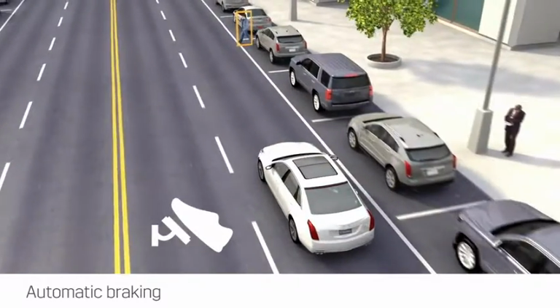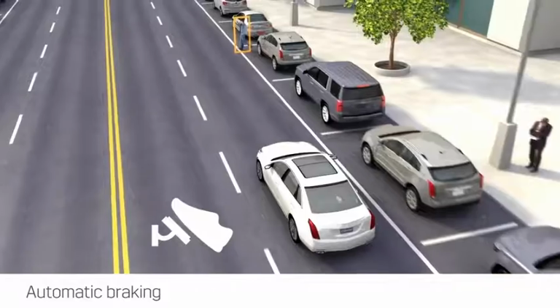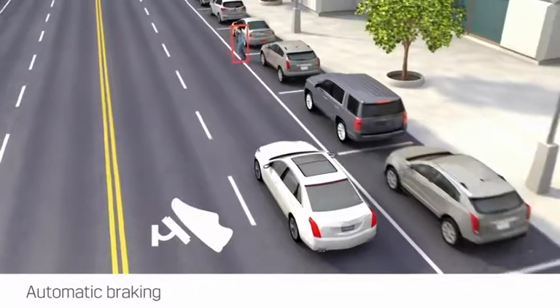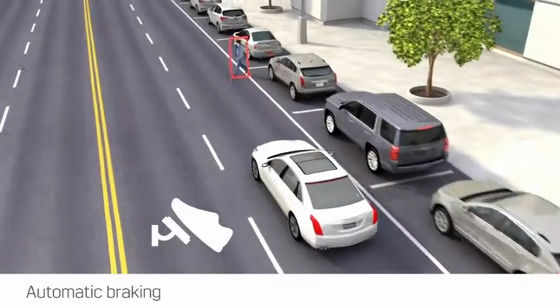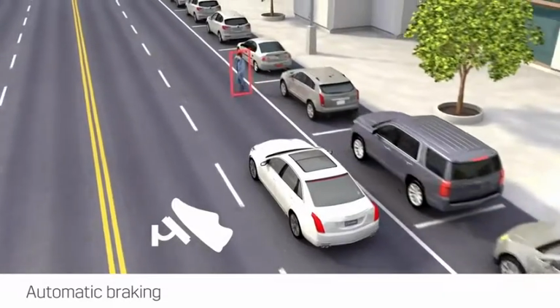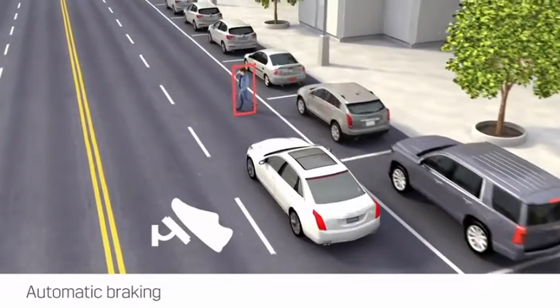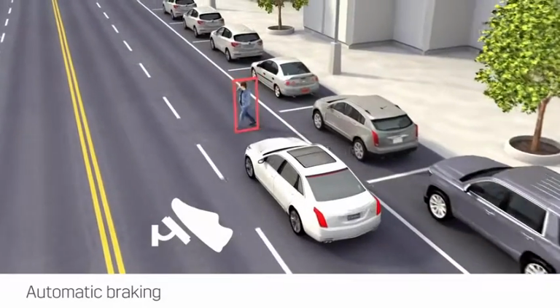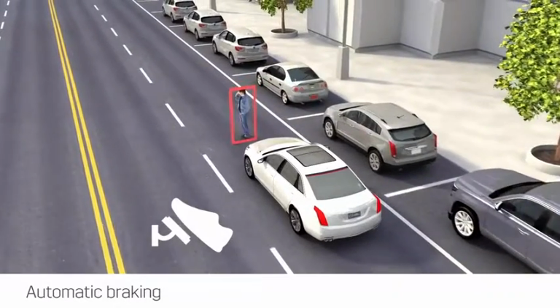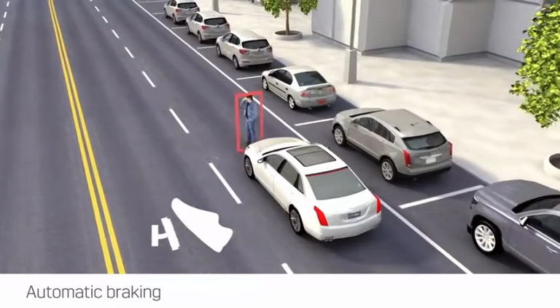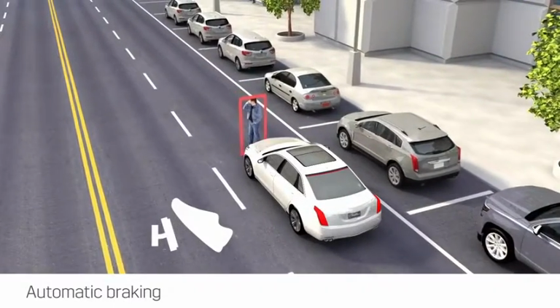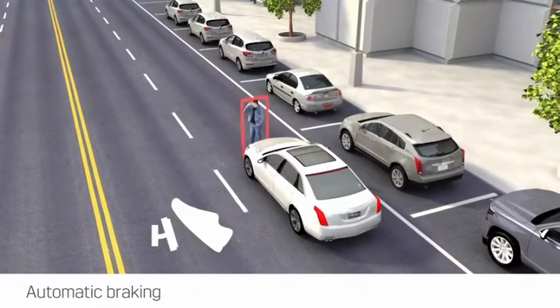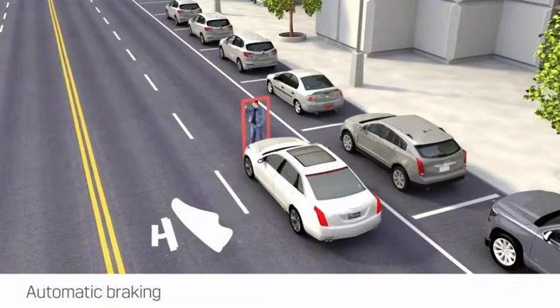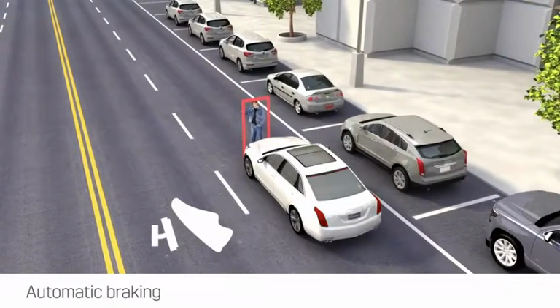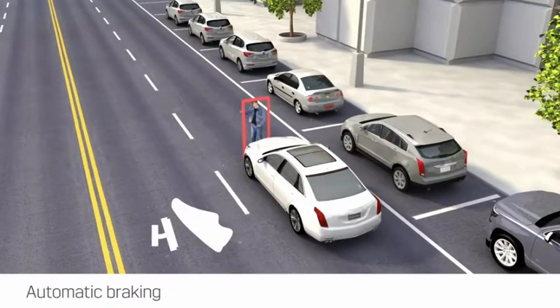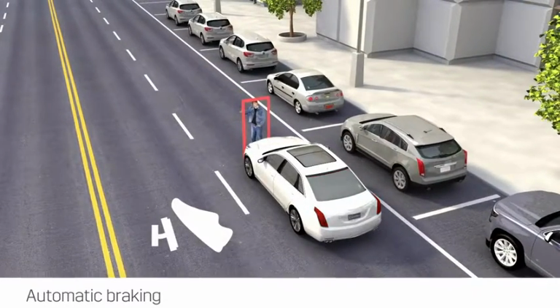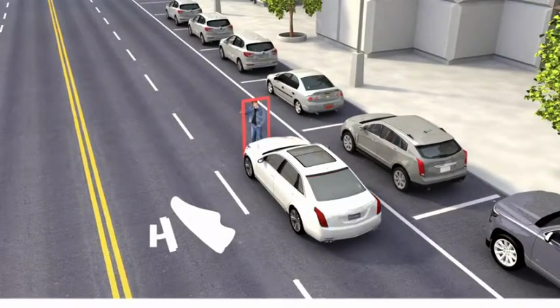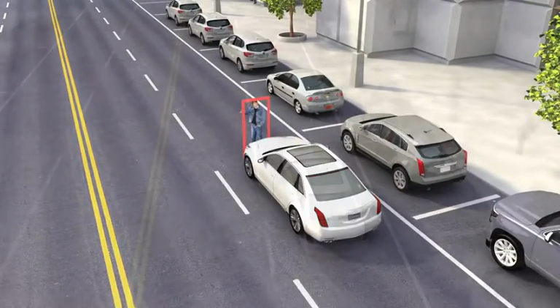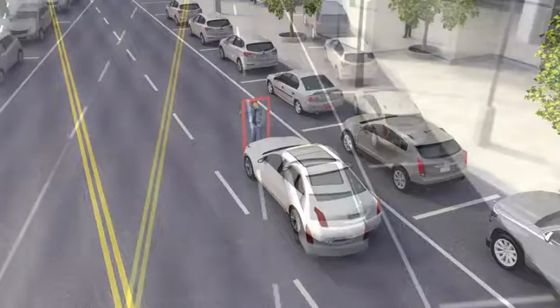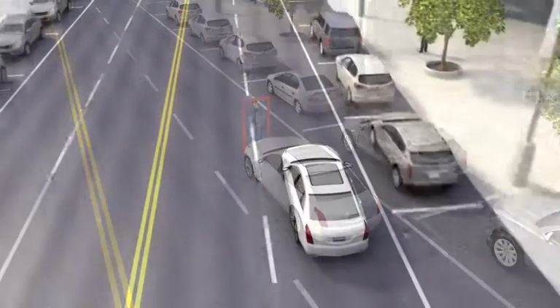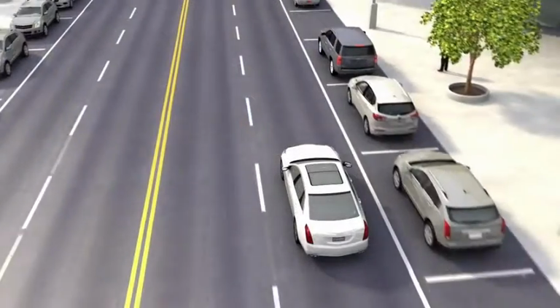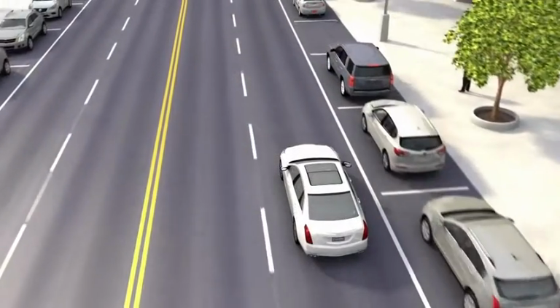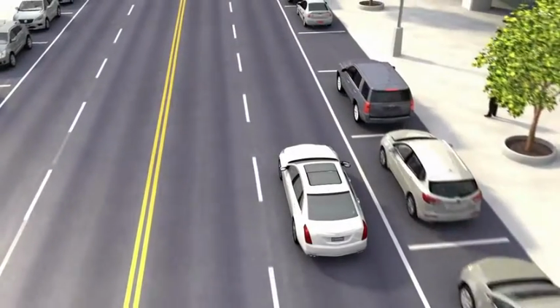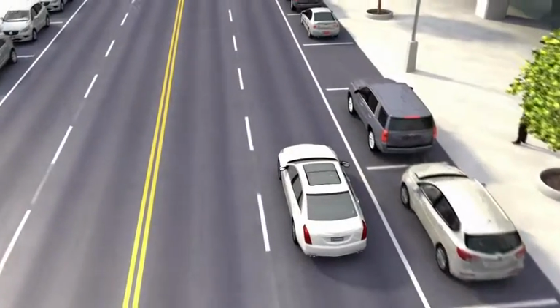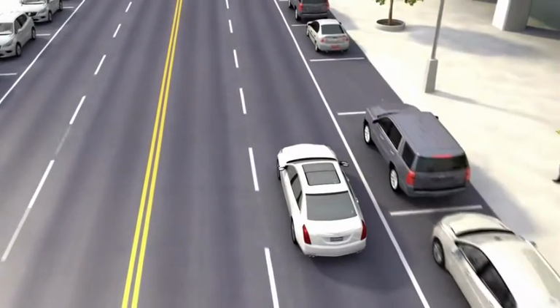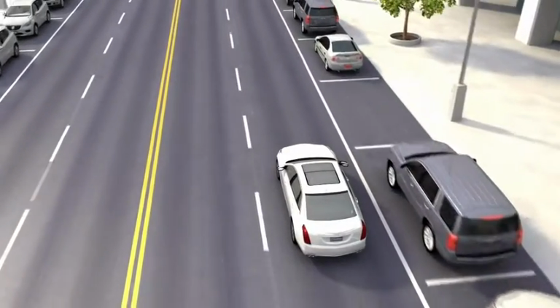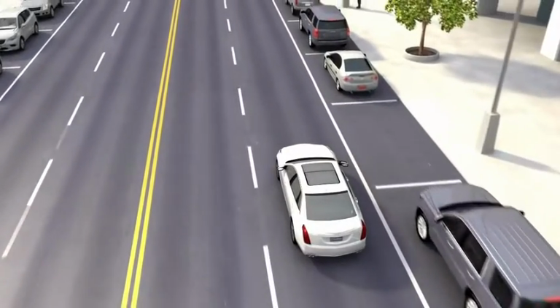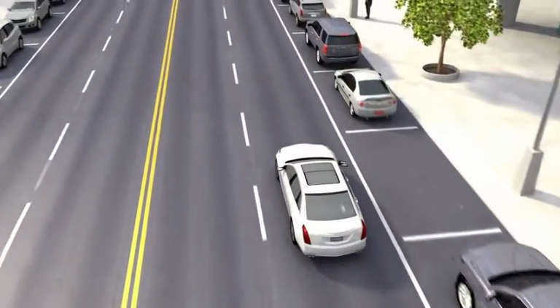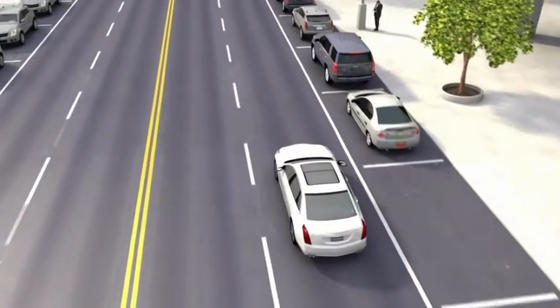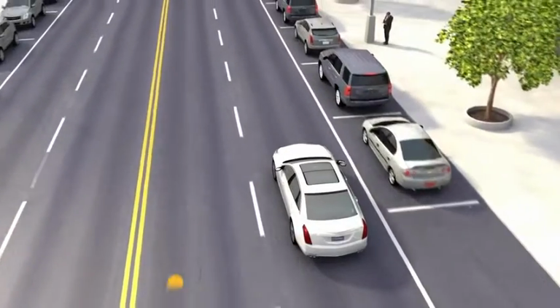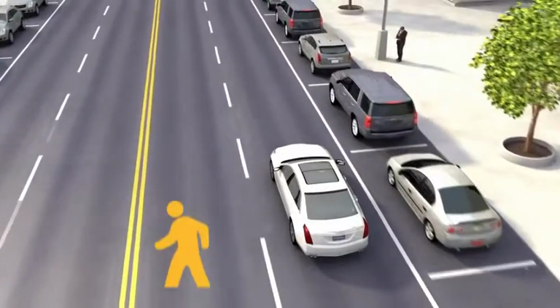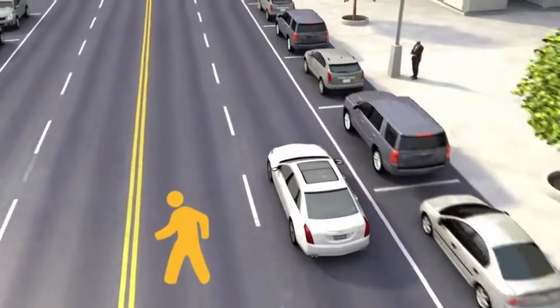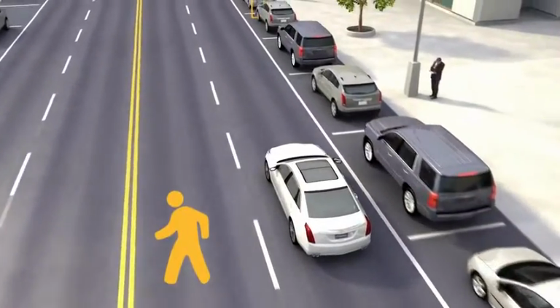On some vehicles, the brake pedal moves when automatic braking occurs. You can override automatic braking at any time by pressing the accelerator or the brake pedal.